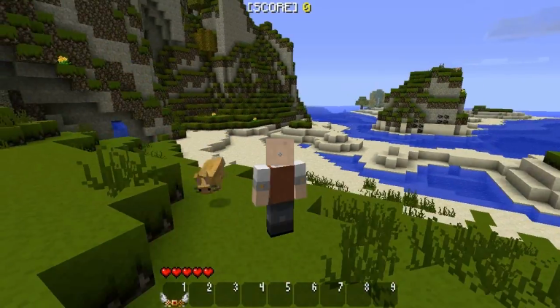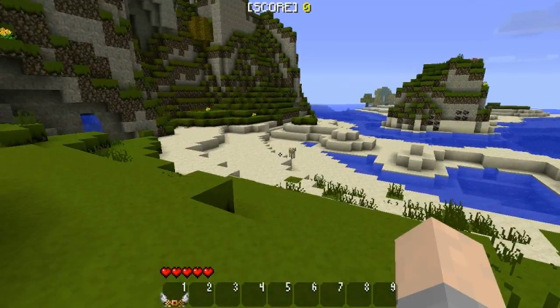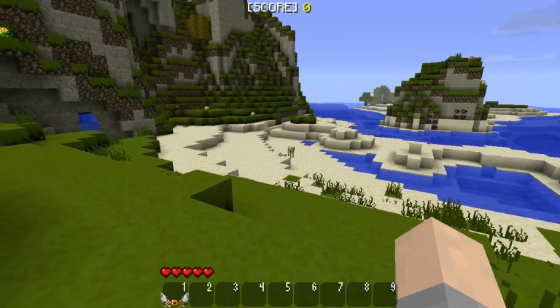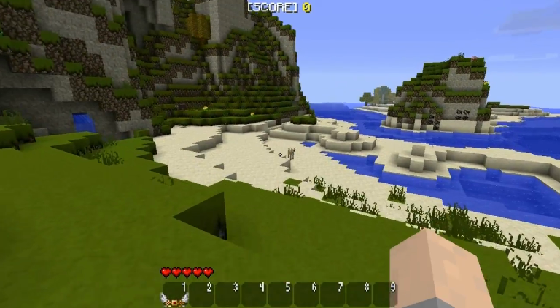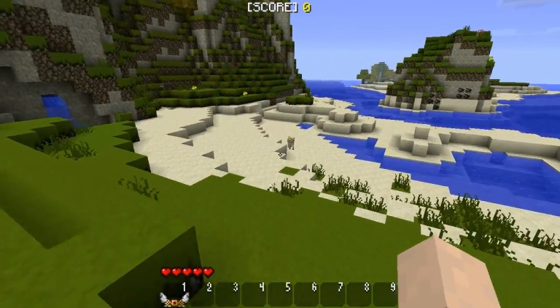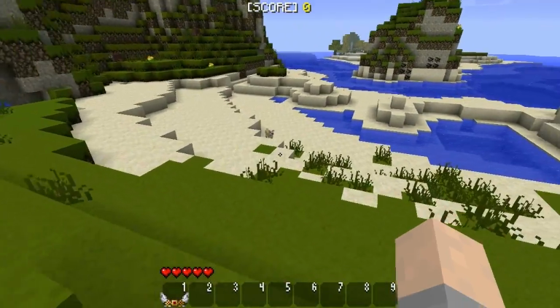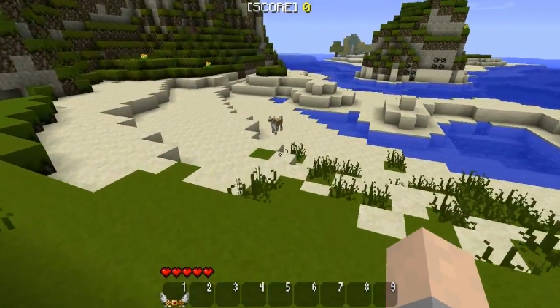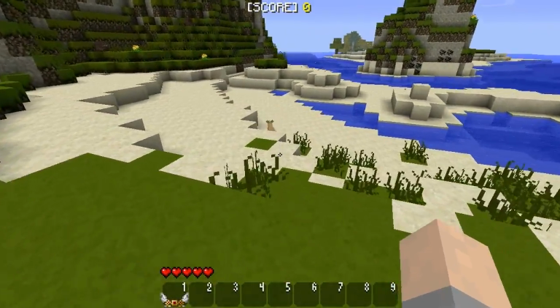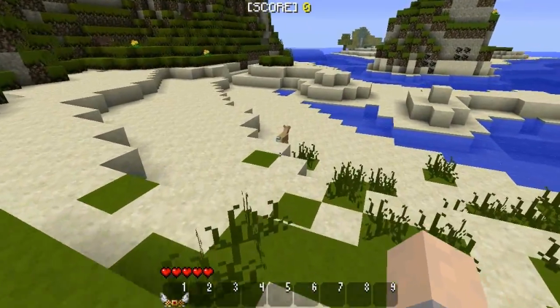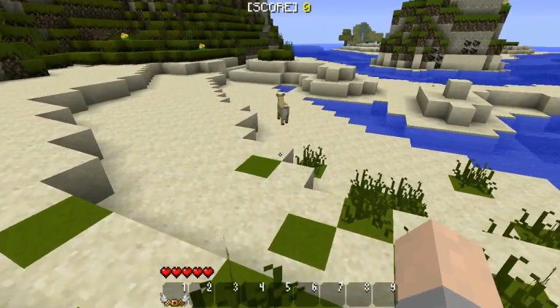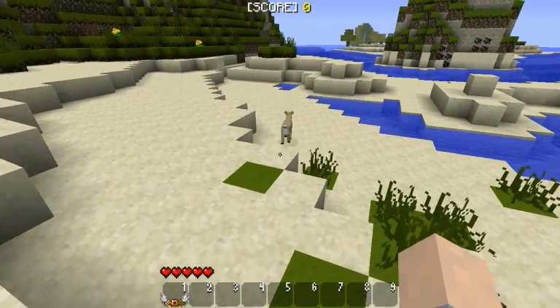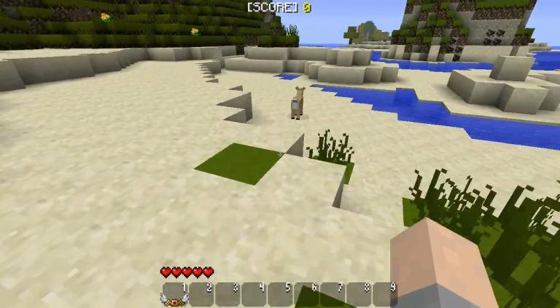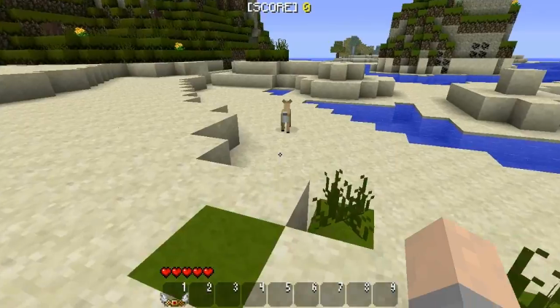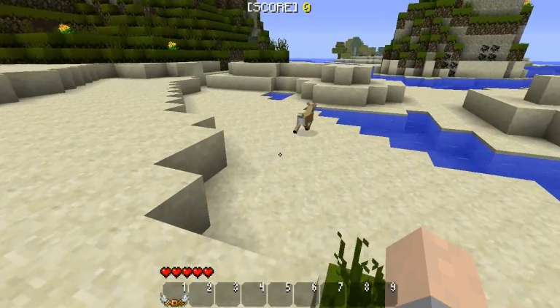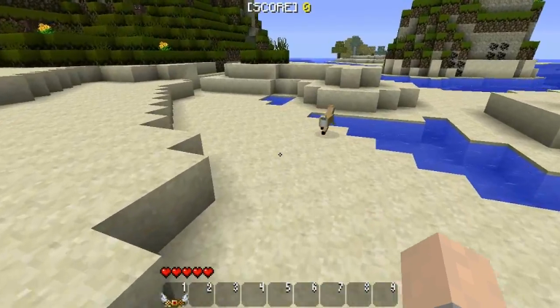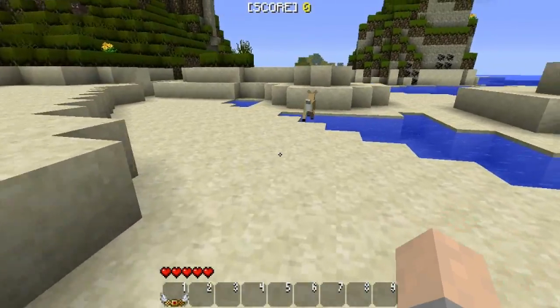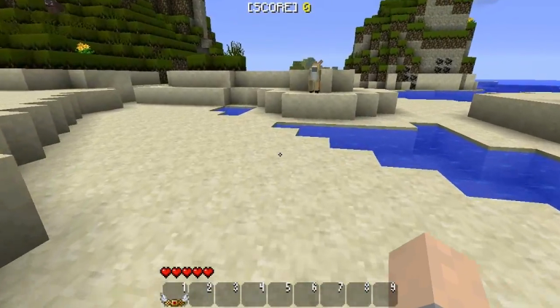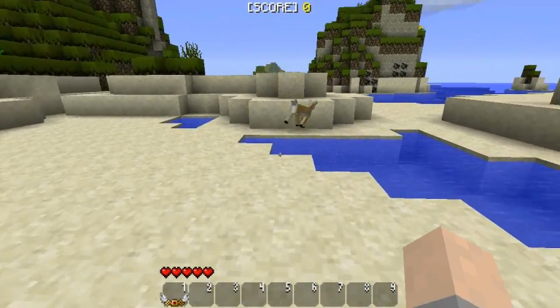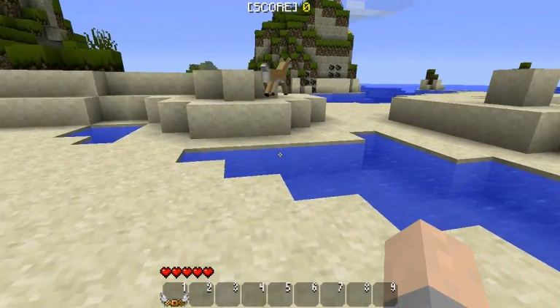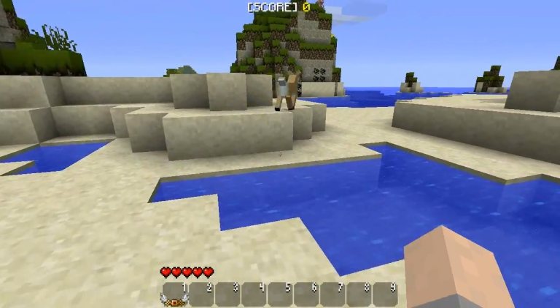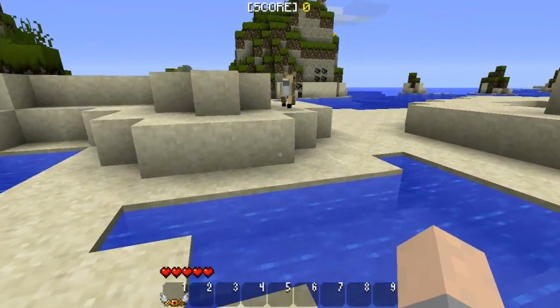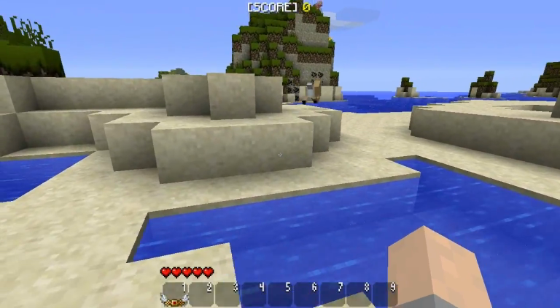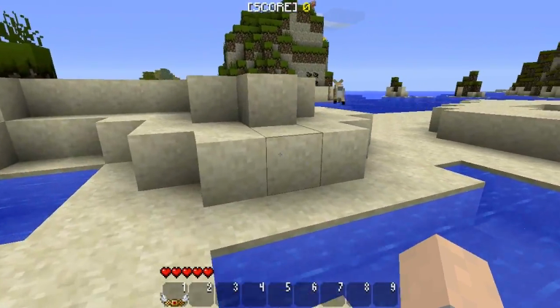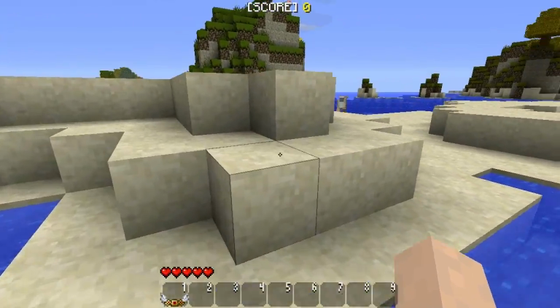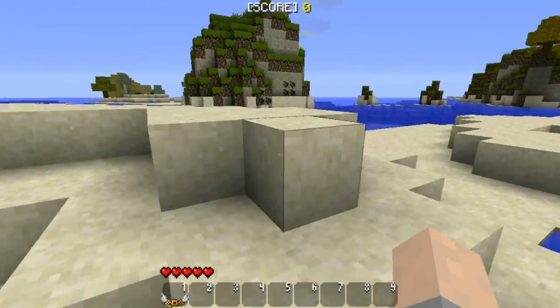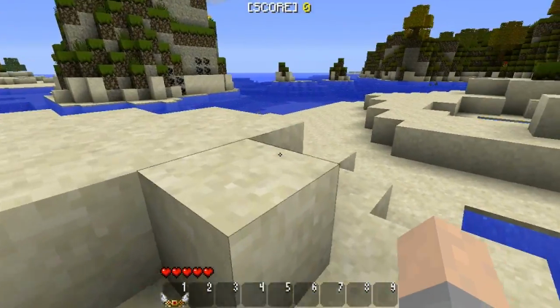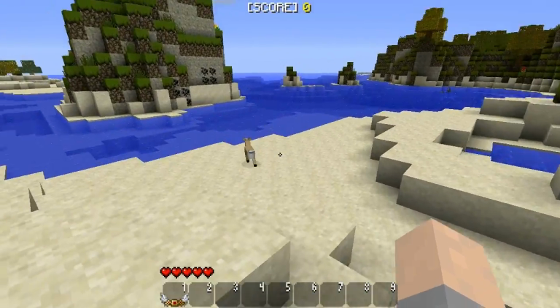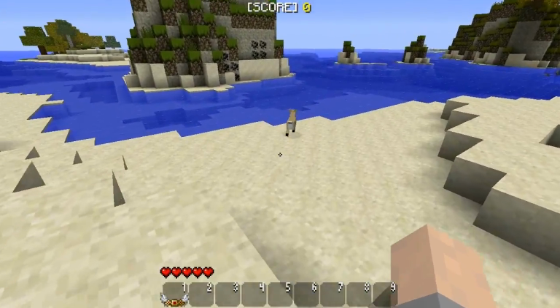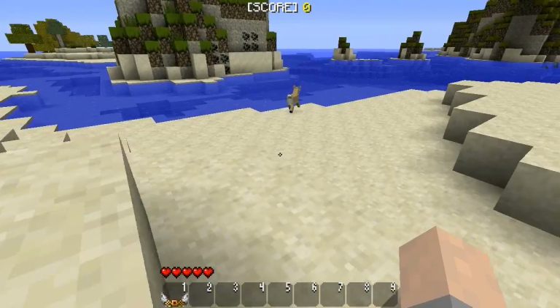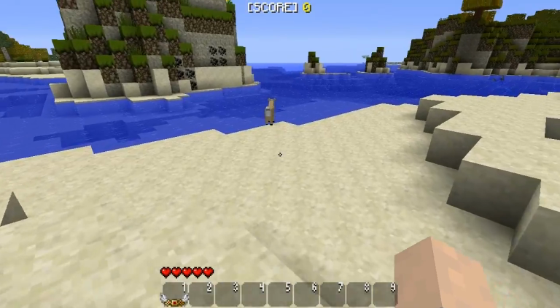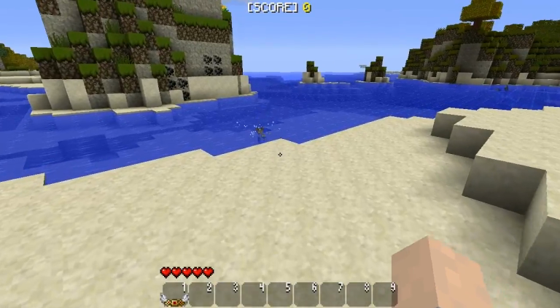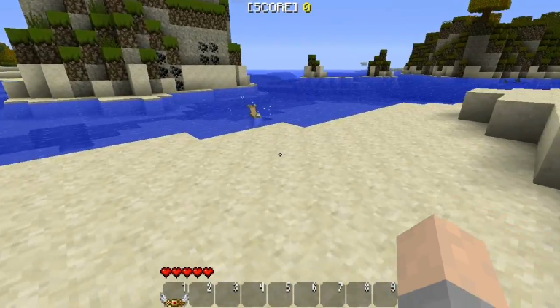So there's a fawn over here. This is a little baby deer. These are part of Dr. Zark's mo-creatures which is in the pack. Thank you very much to him for letting us use this.